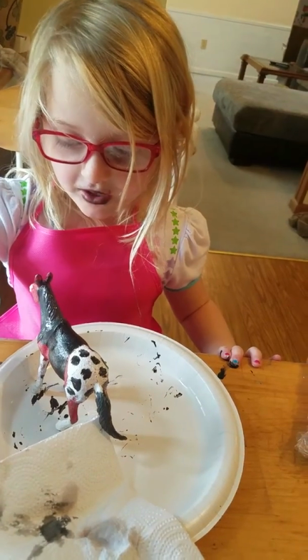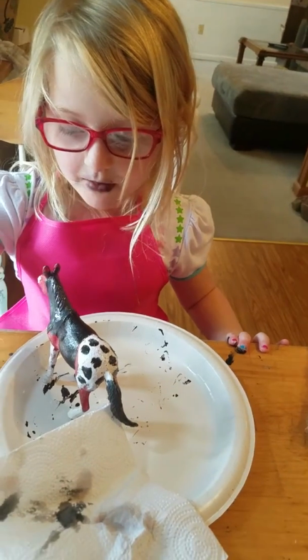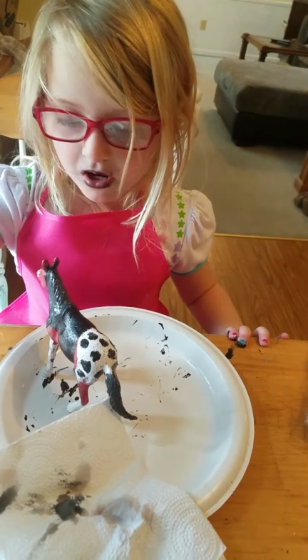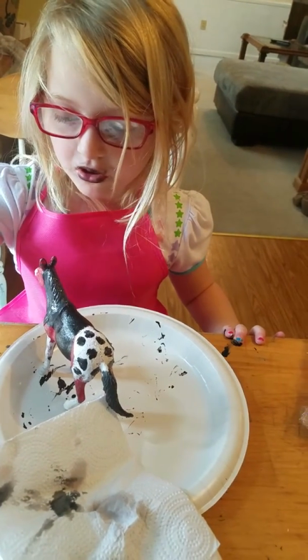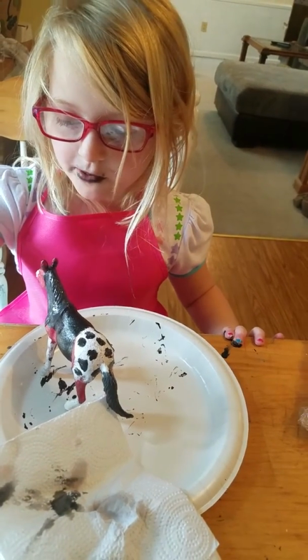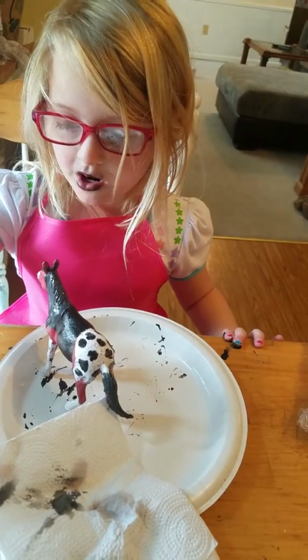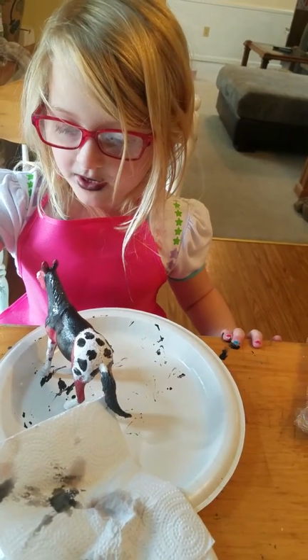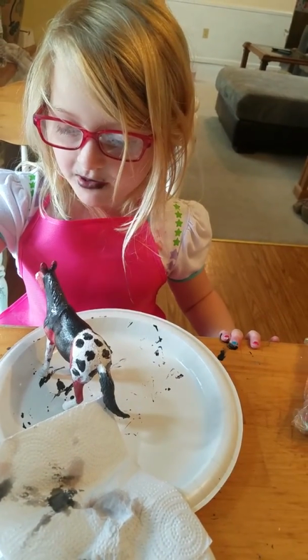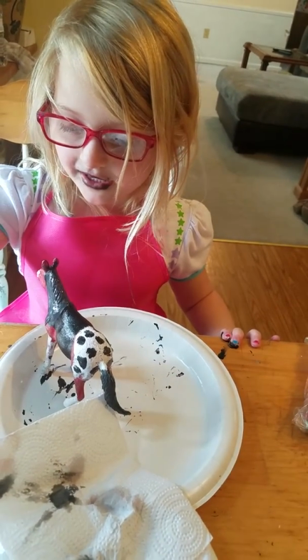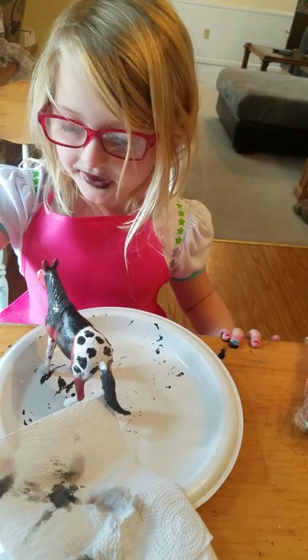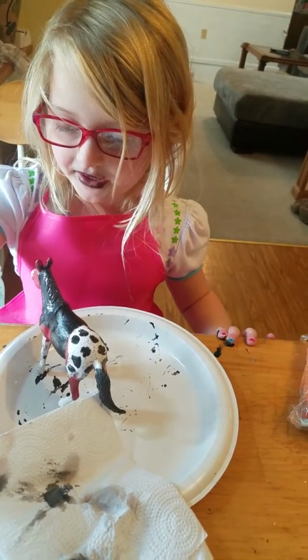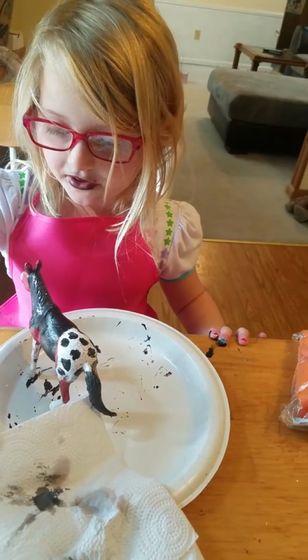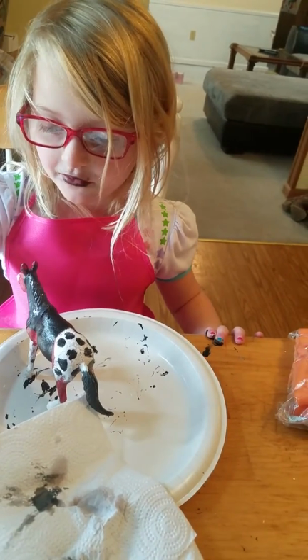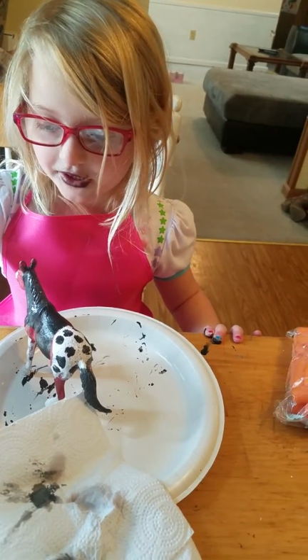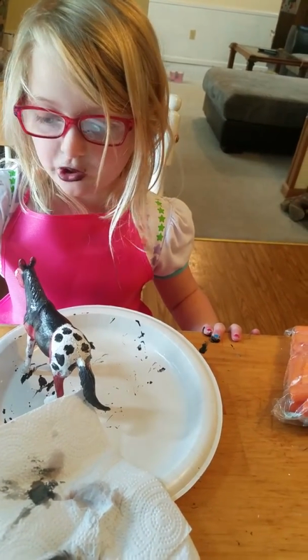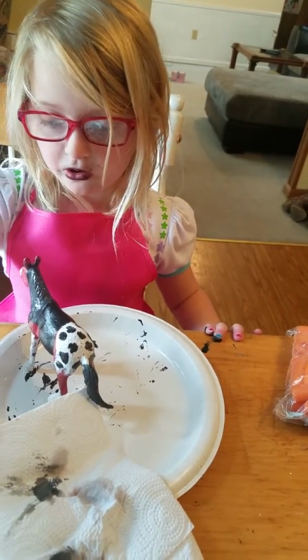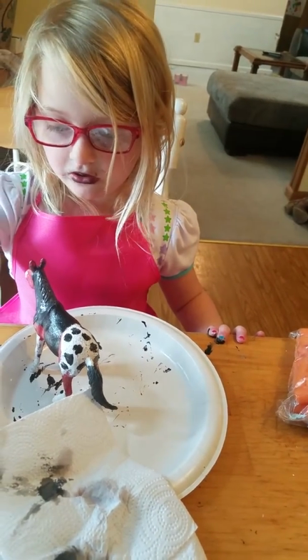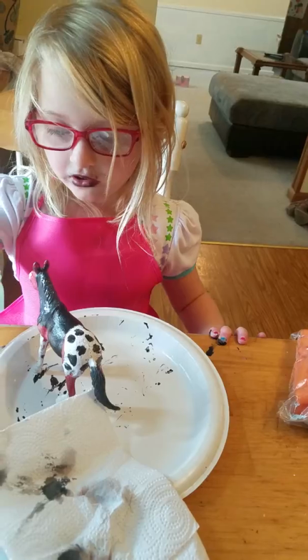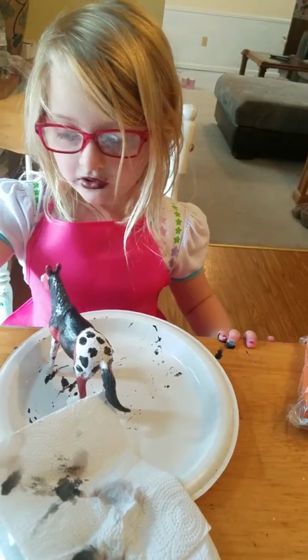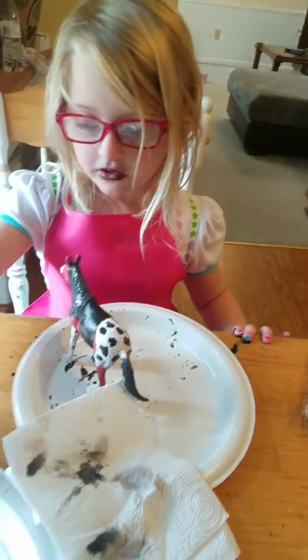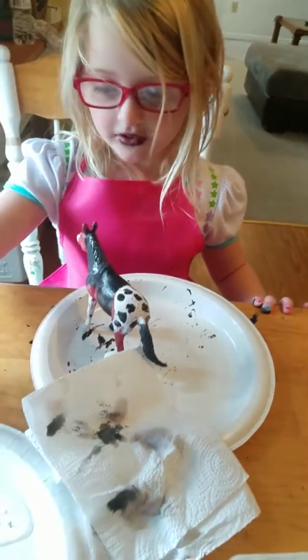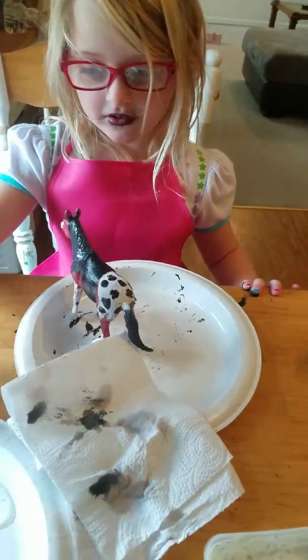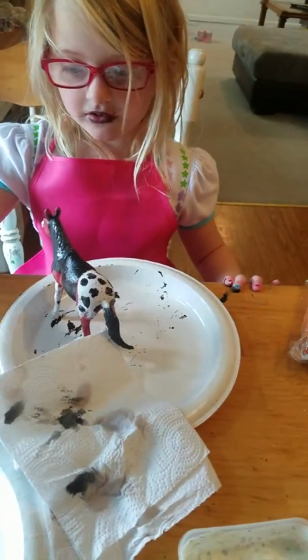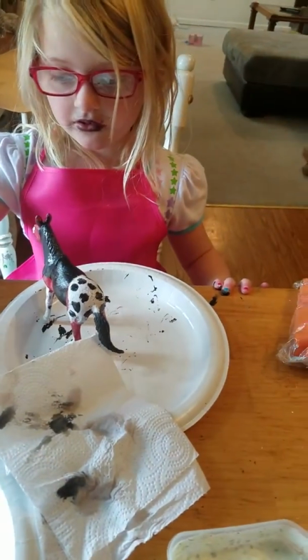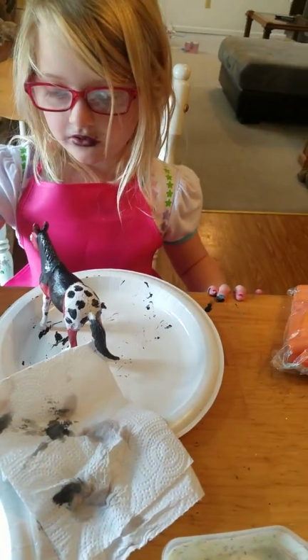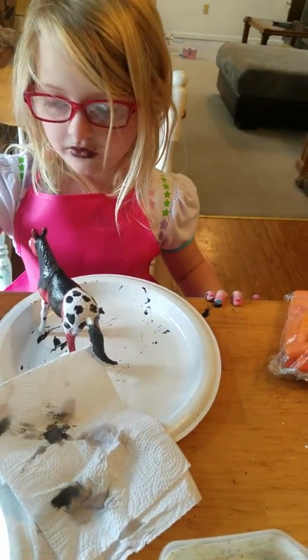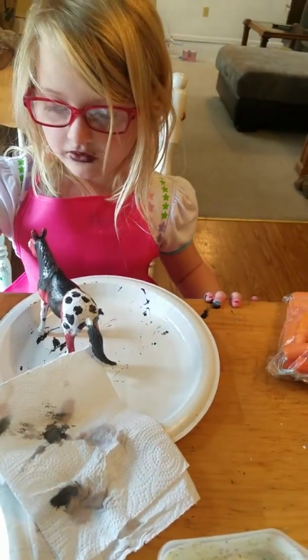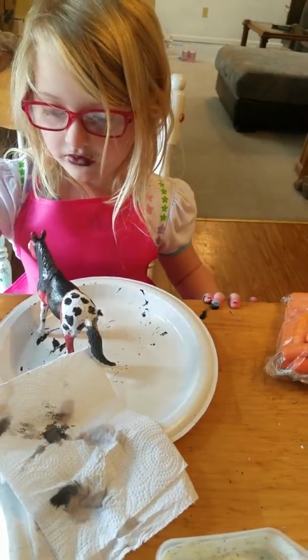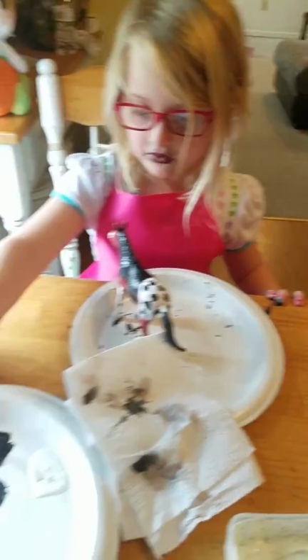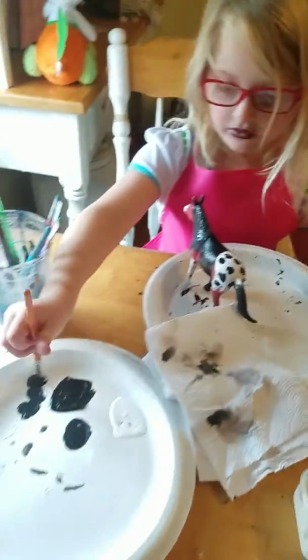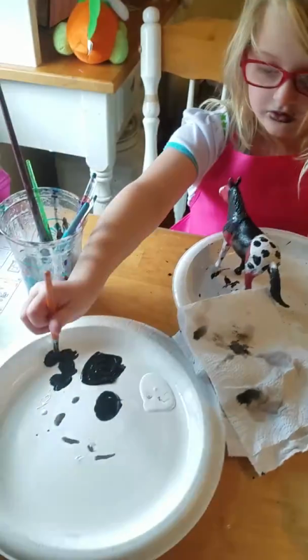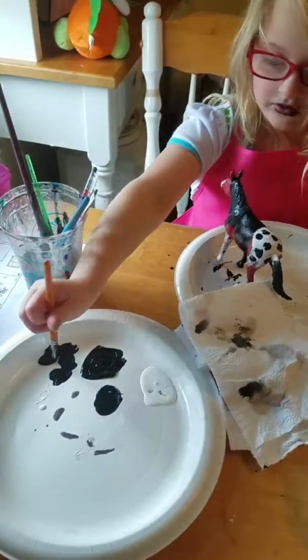I put a little bit of water in the black and I'm just going to stir. You don't want to put too much on your horse, though. You're going to dab it off just a tad.